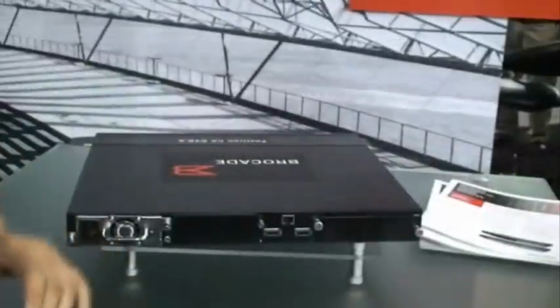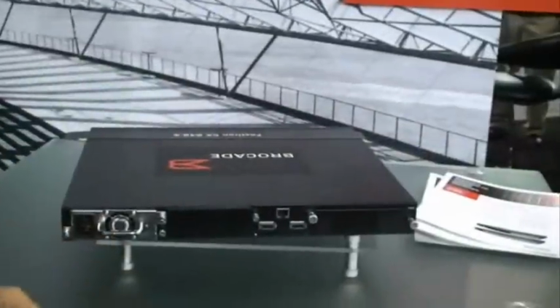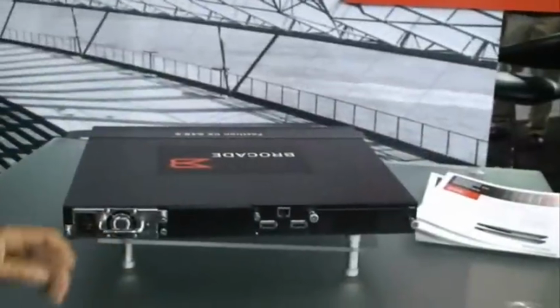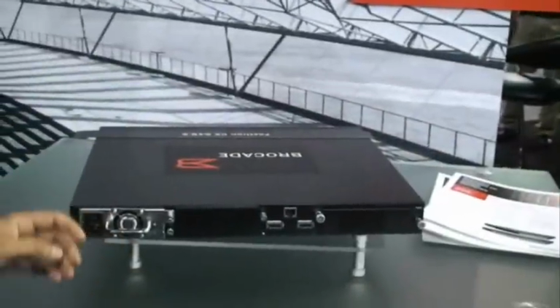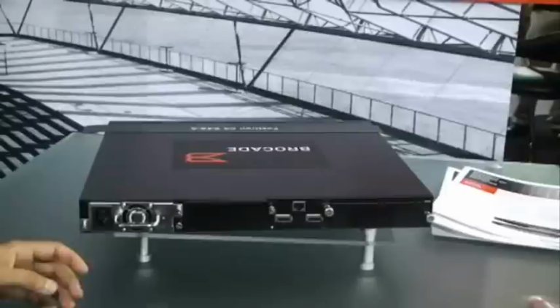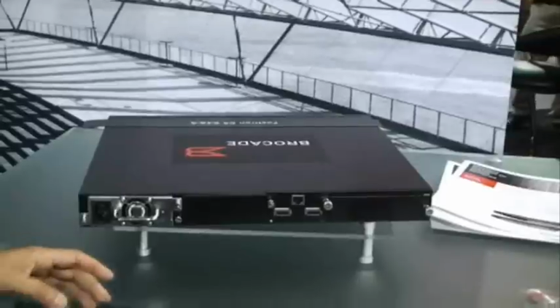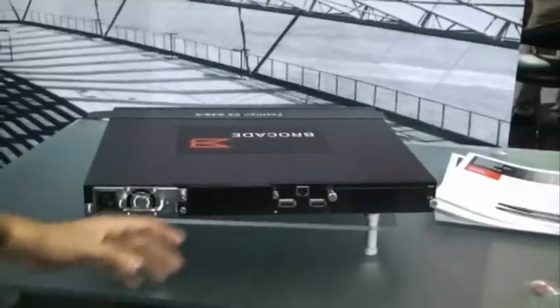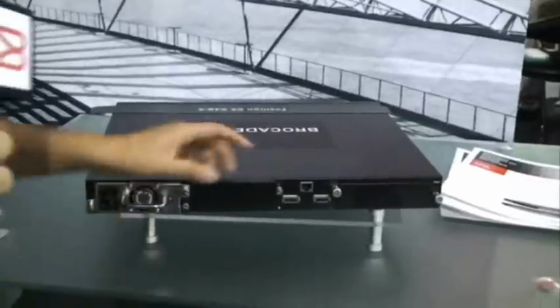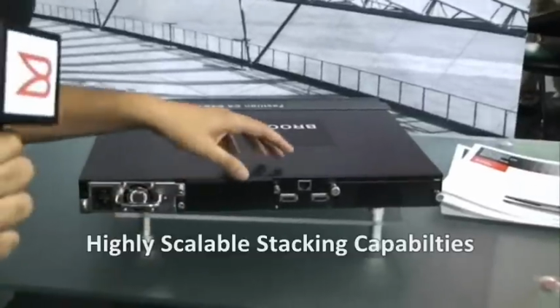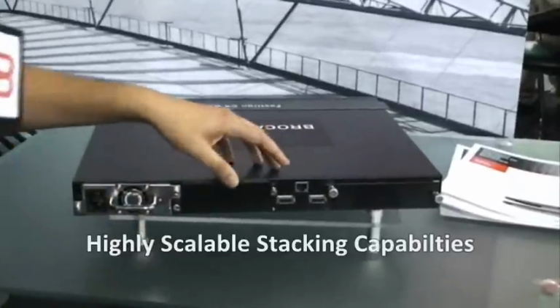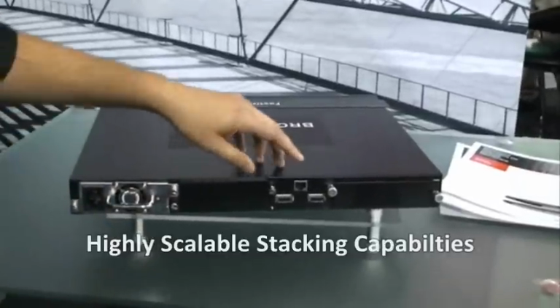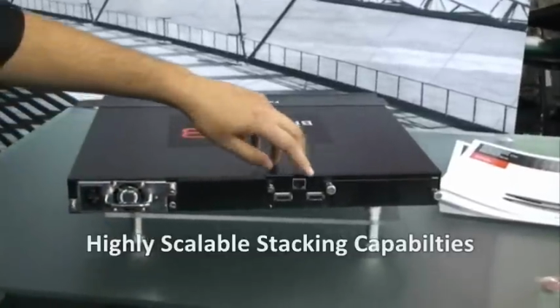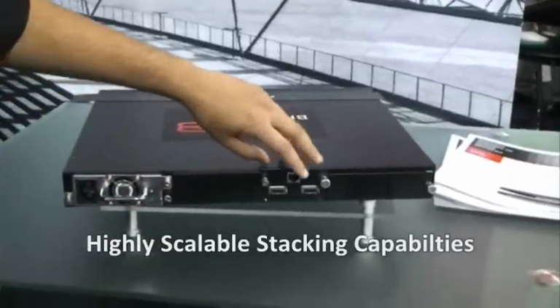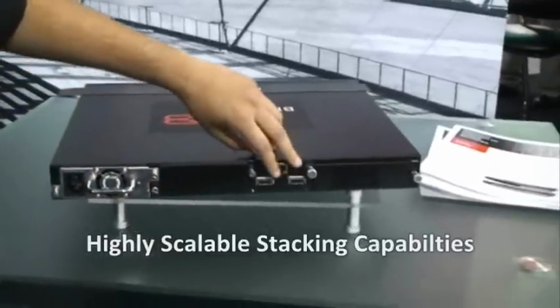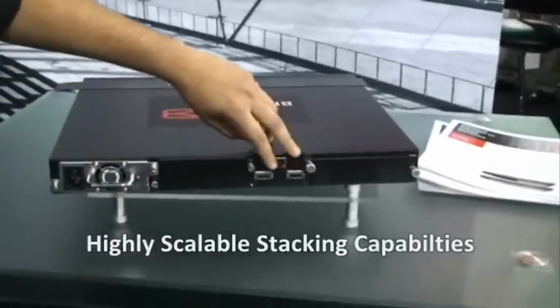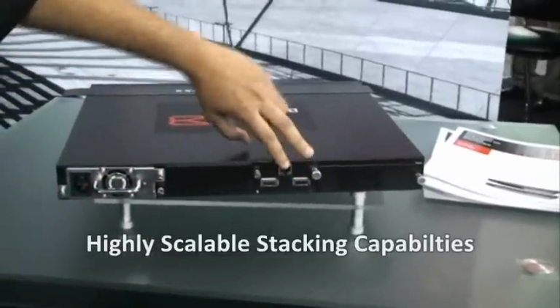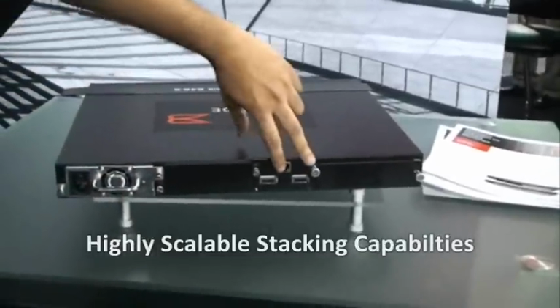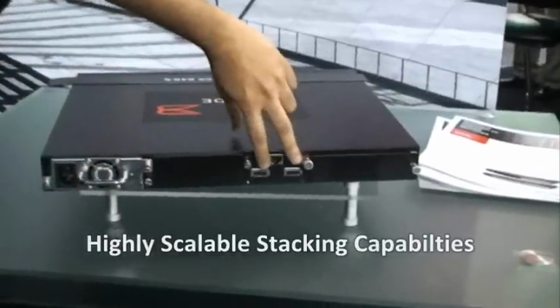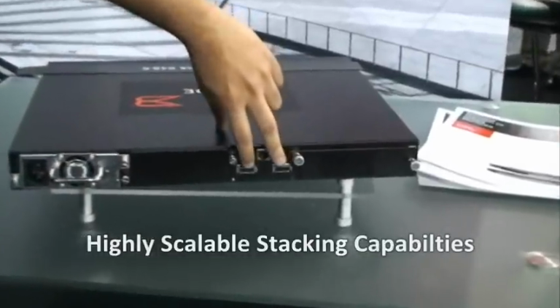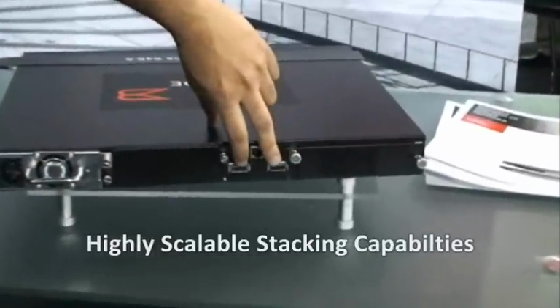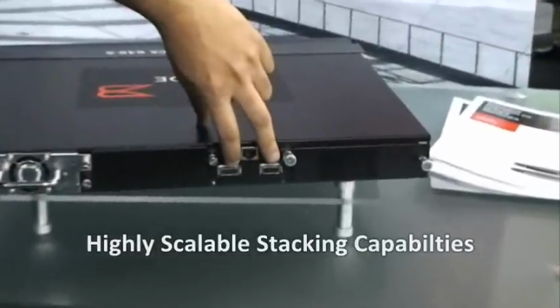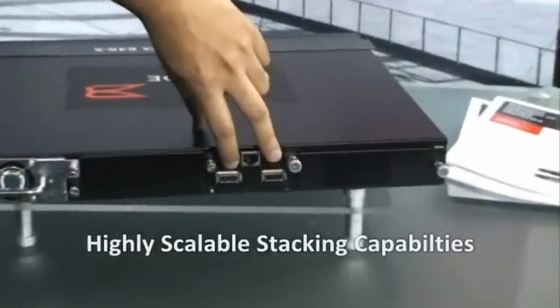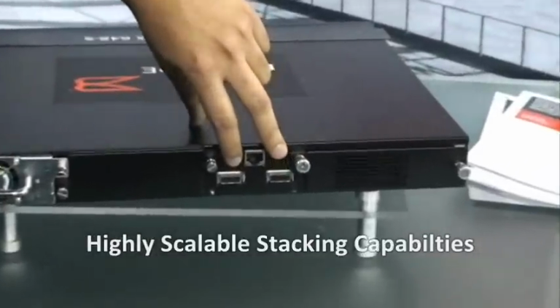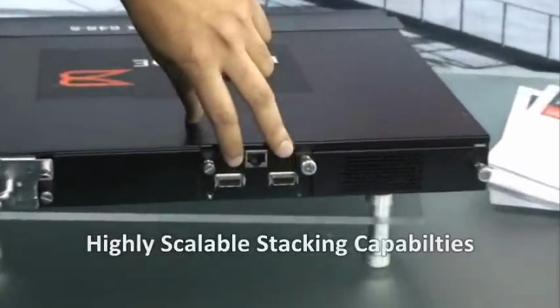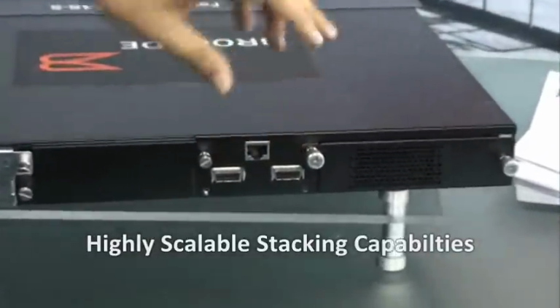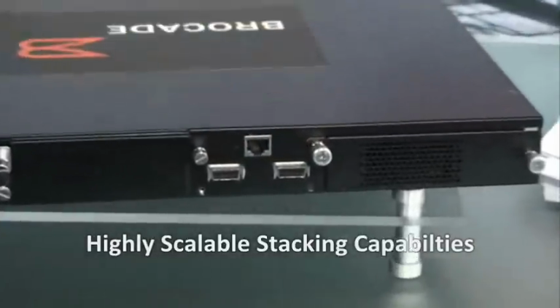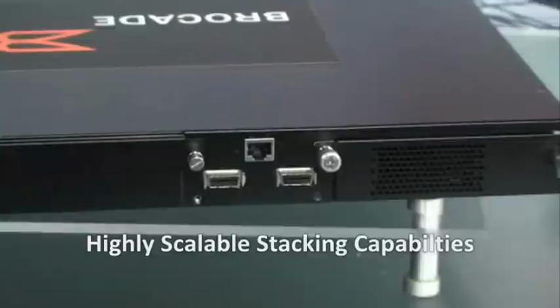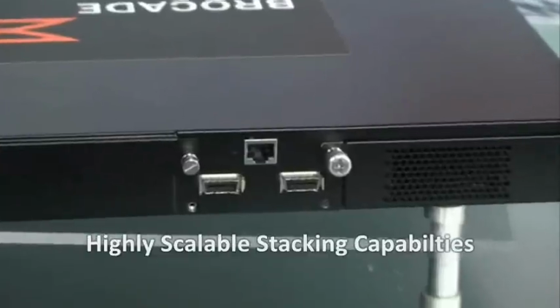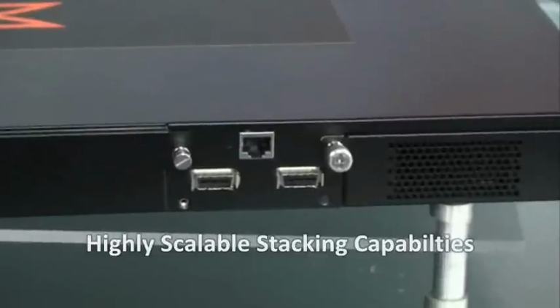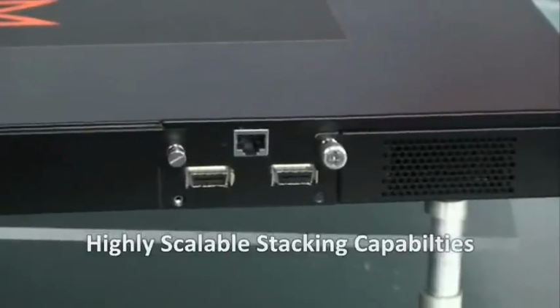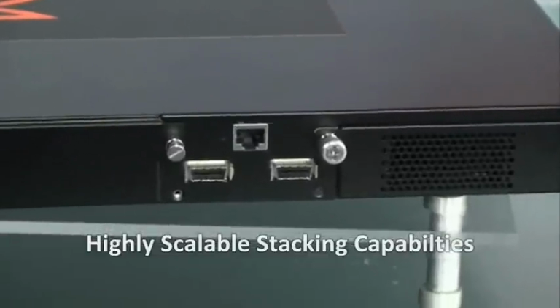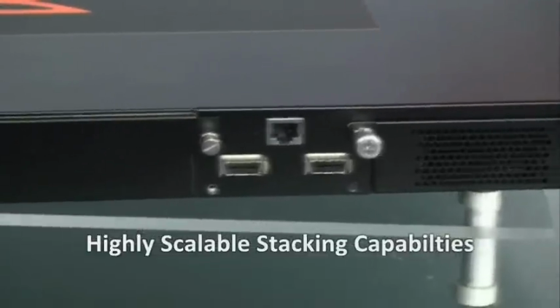Flipping over the box on the back side, you can see that we support two dedicated stacking ports, which support high-speed stacking, and it can stack up to 8 units together.